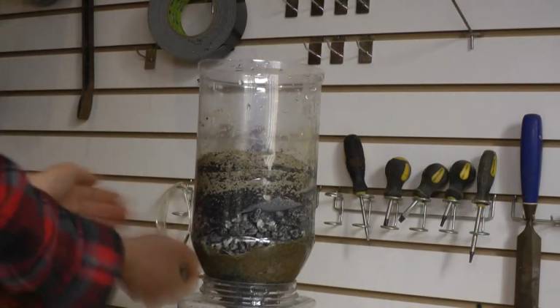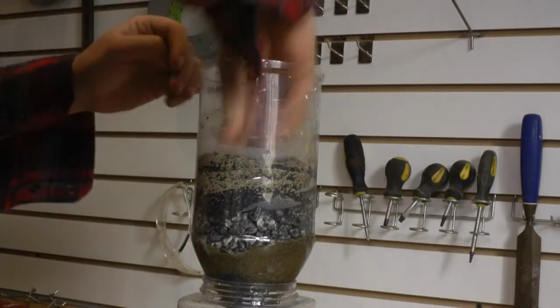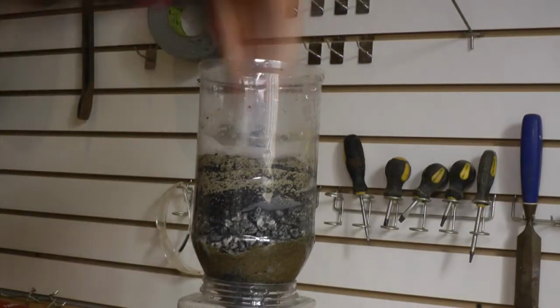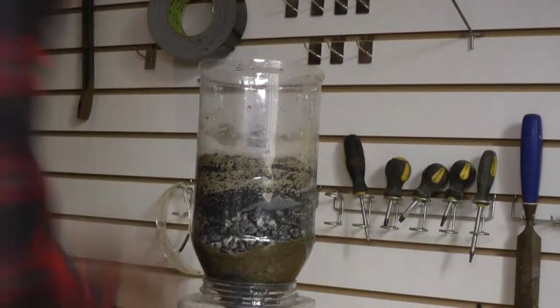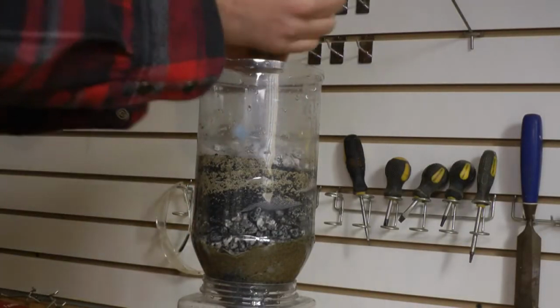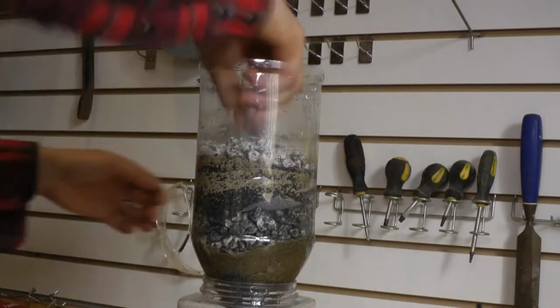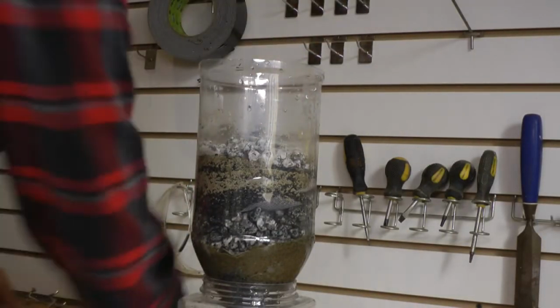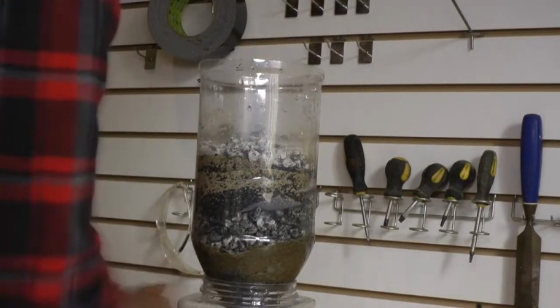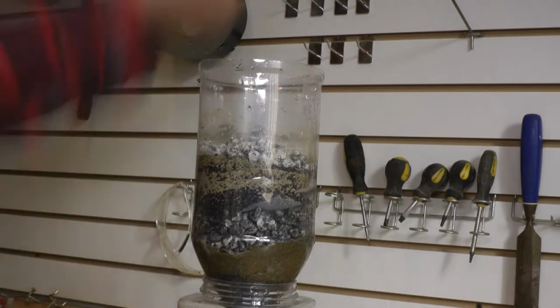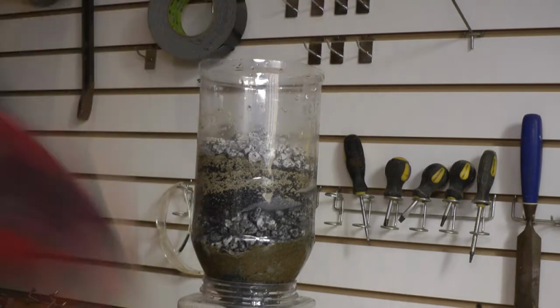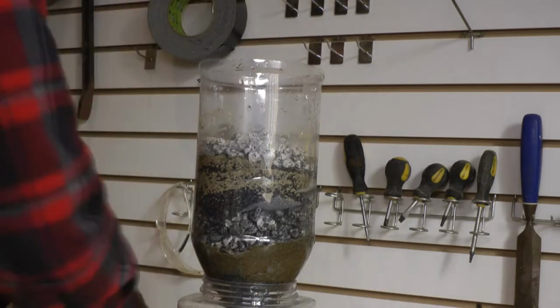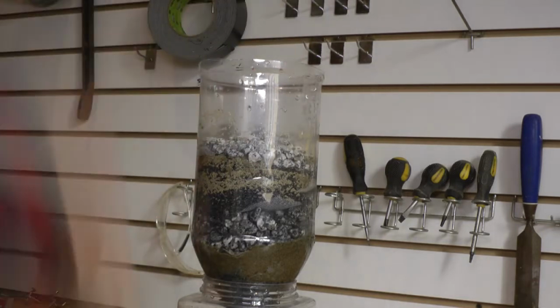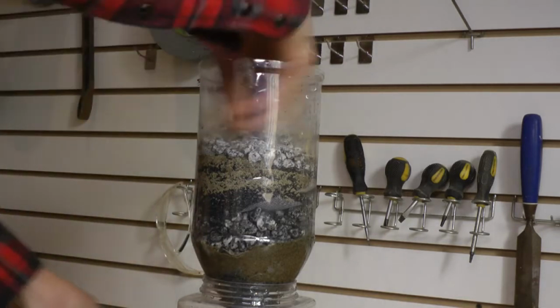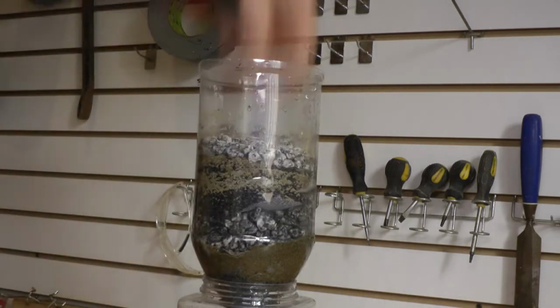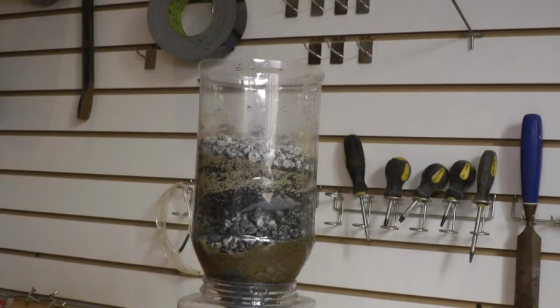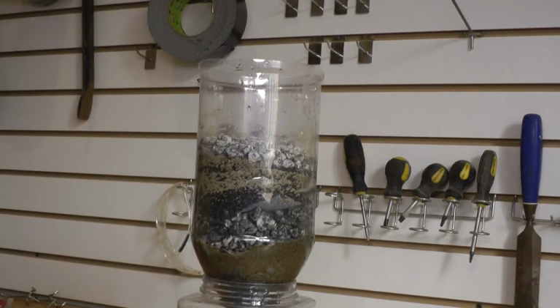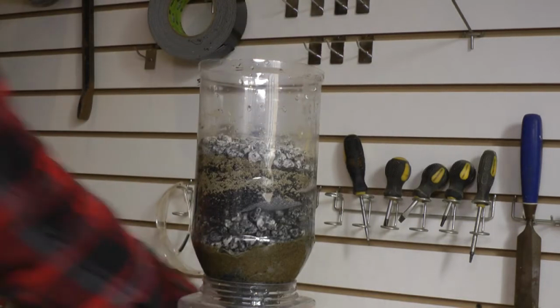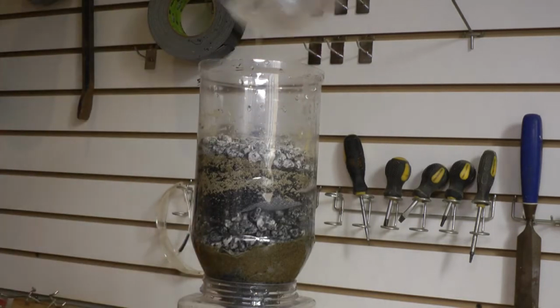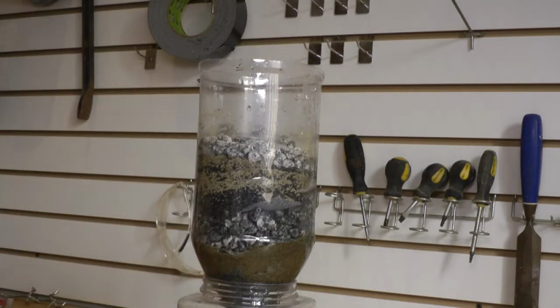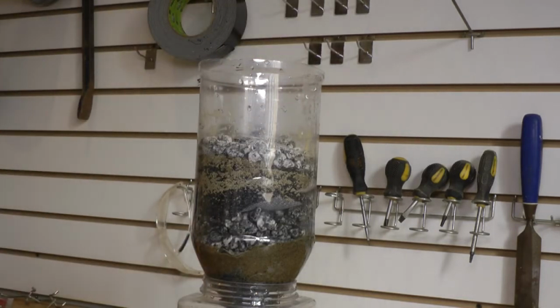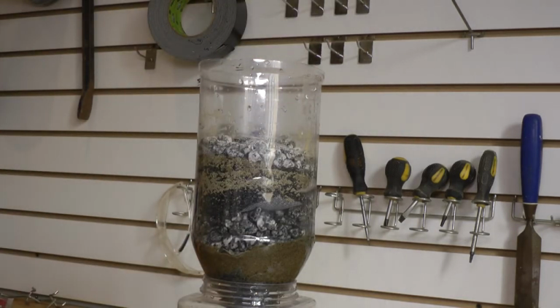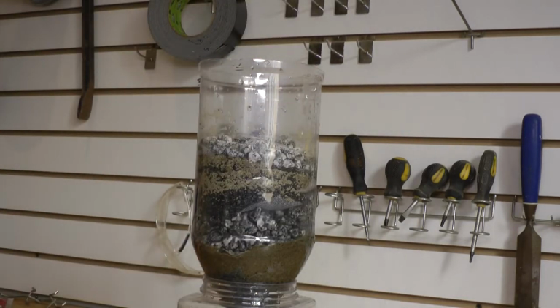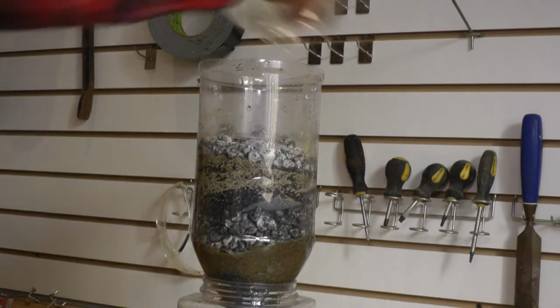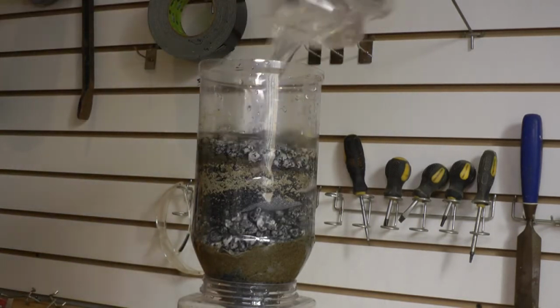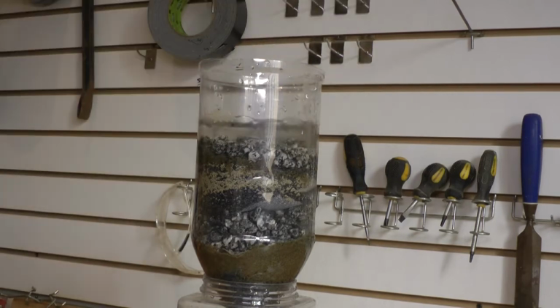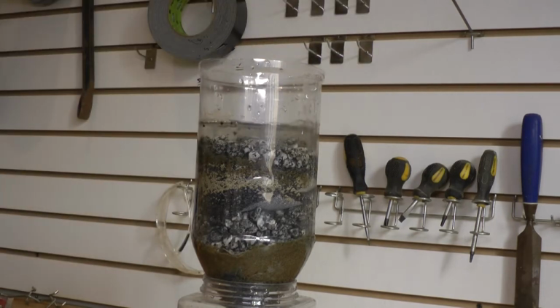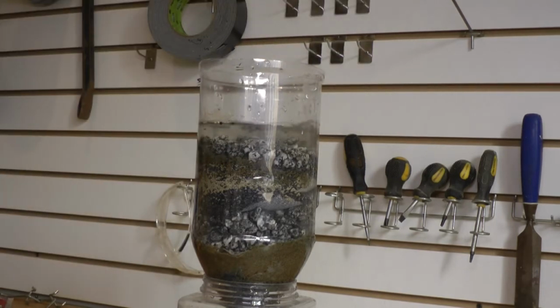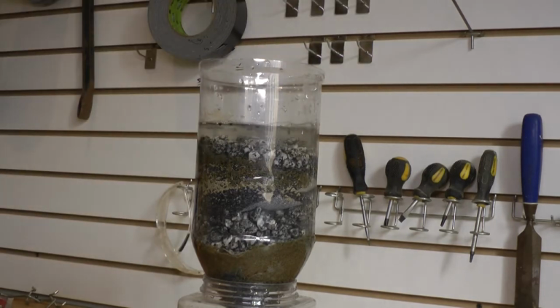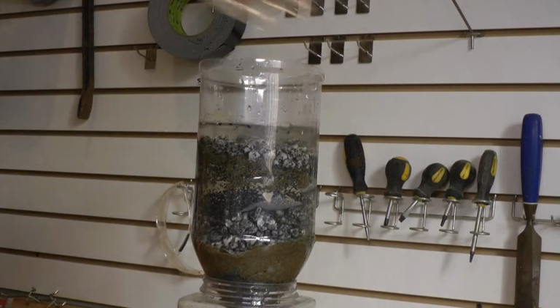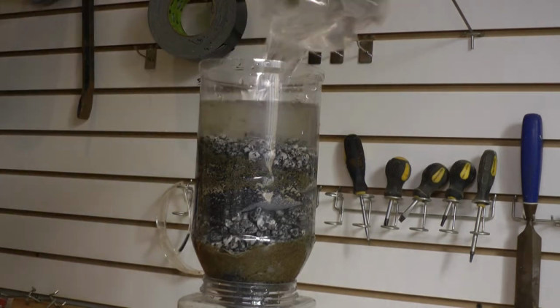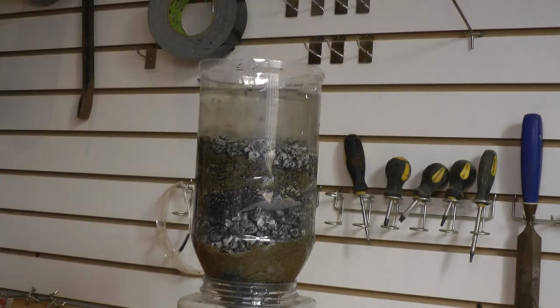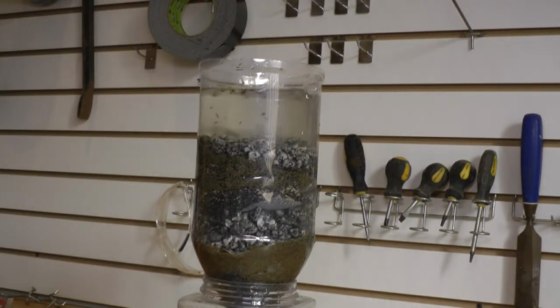I wasn't ready to admit defeat, so I decided to add another layer of carbon, another layer of sand, and another layer of gravel to see if I could get better results. After a while, I thought maybe my water was just too pure and contained no impurities that the carbon could remove, so I started to test my tap water.